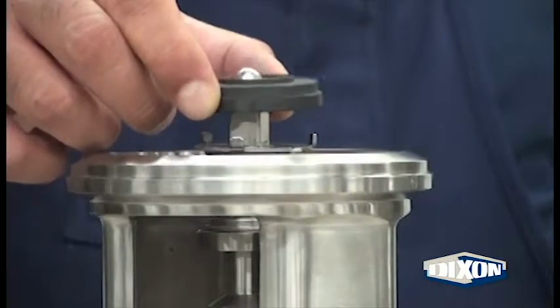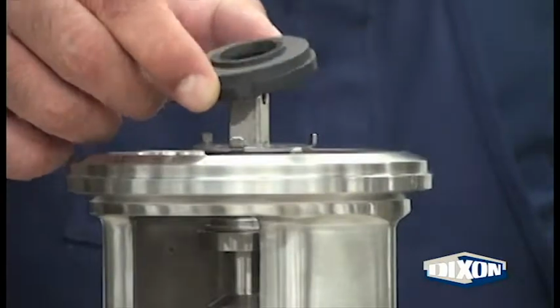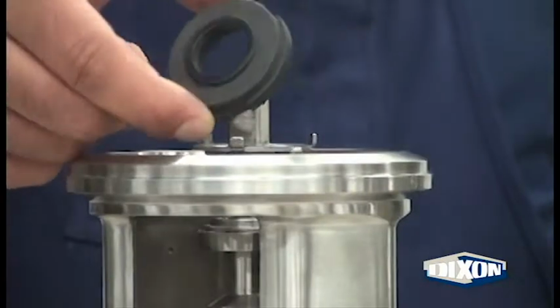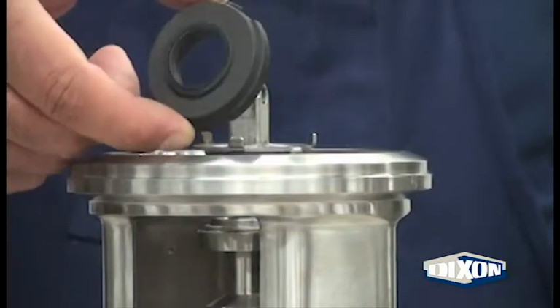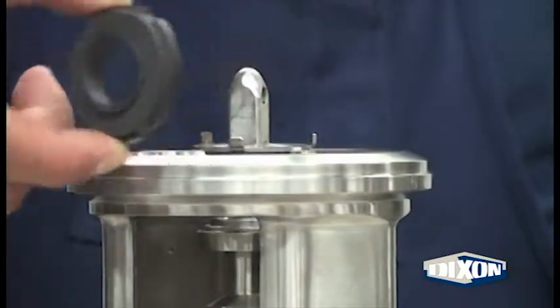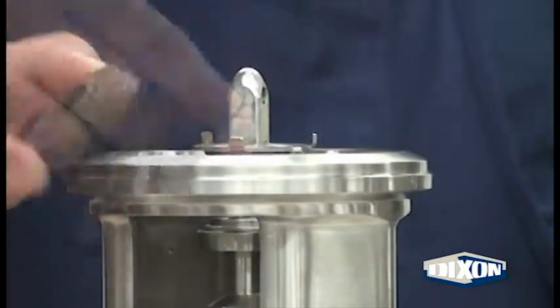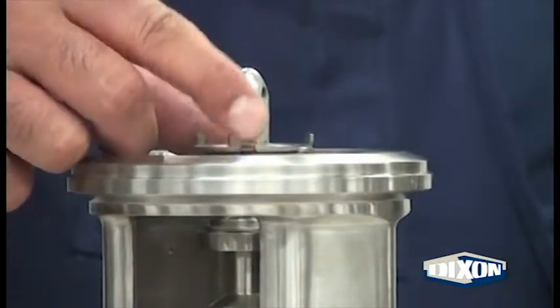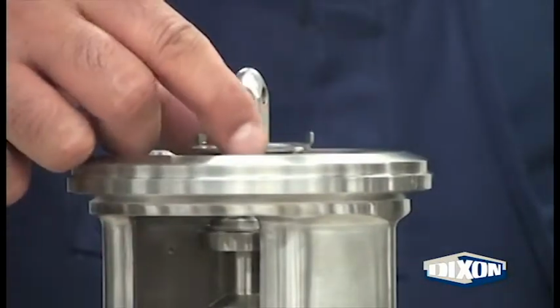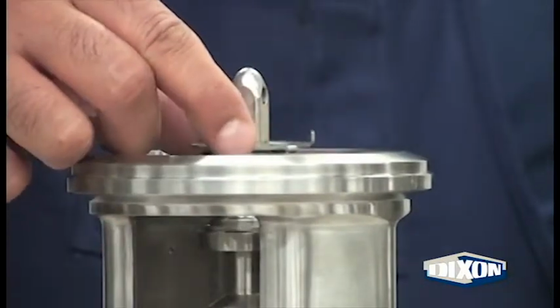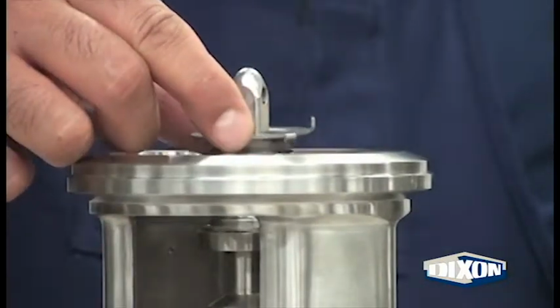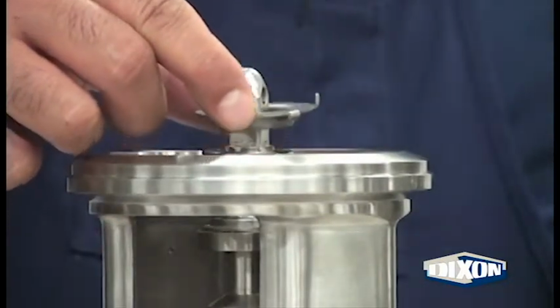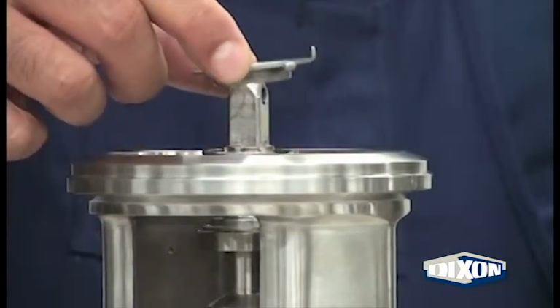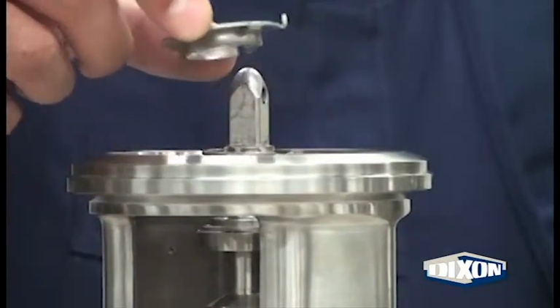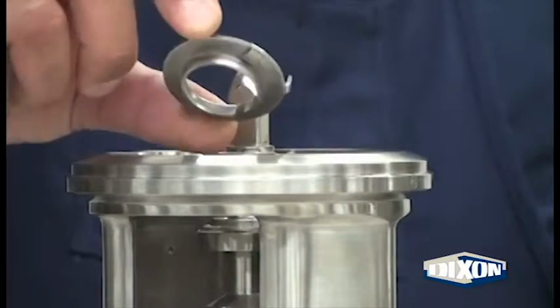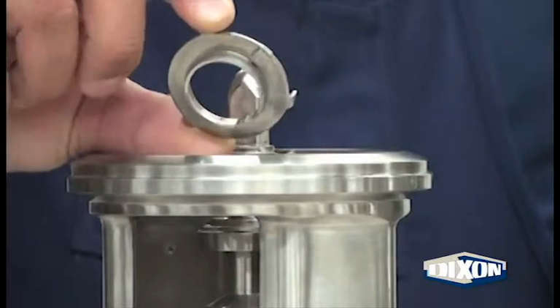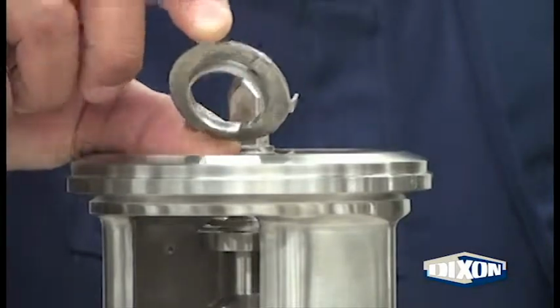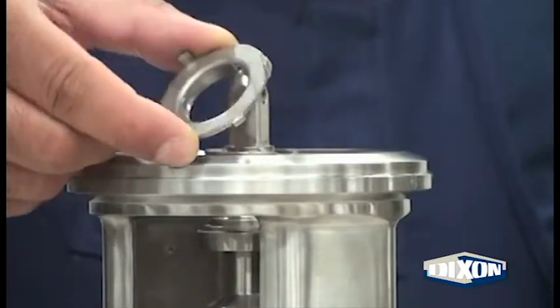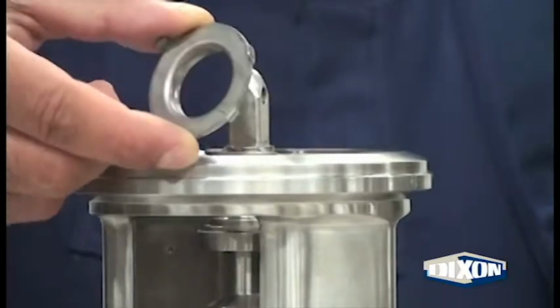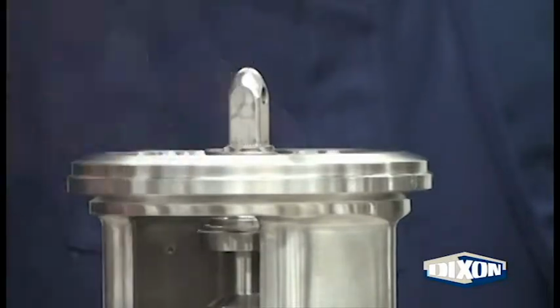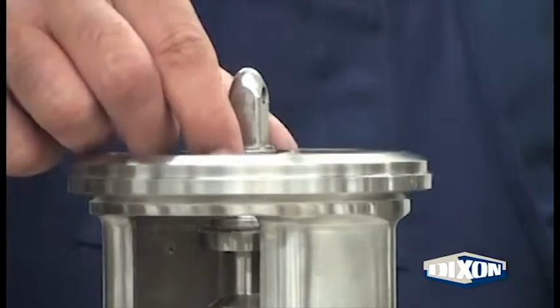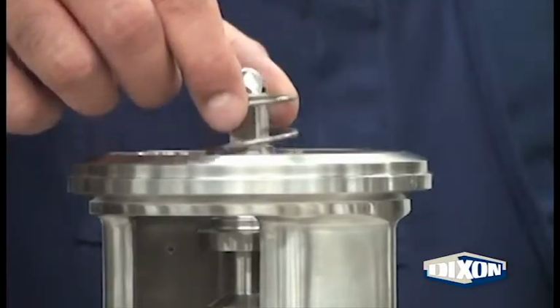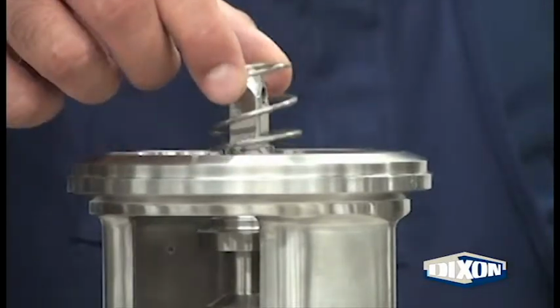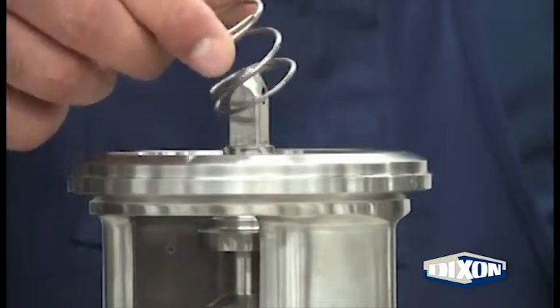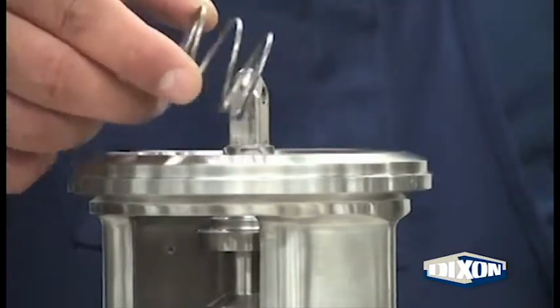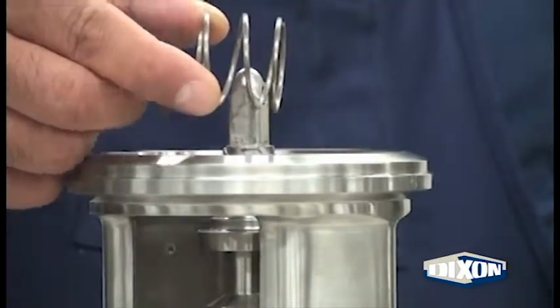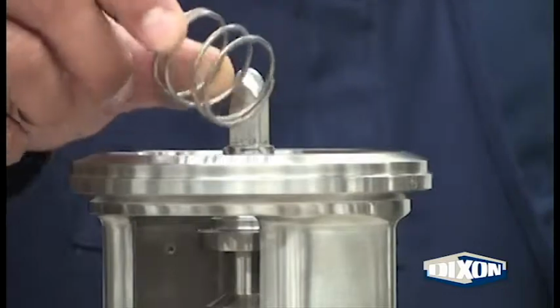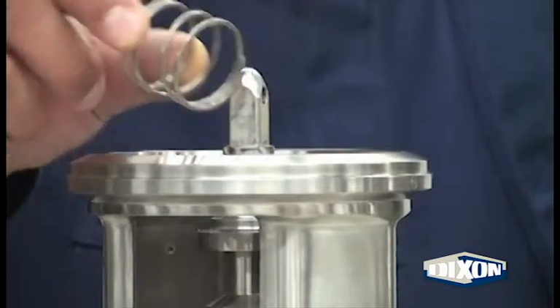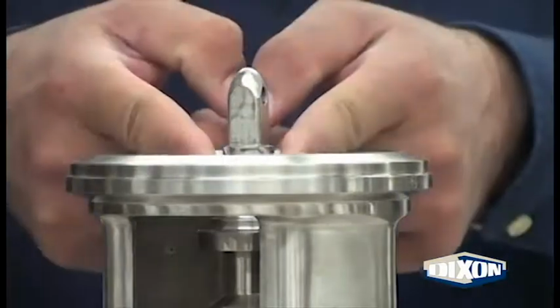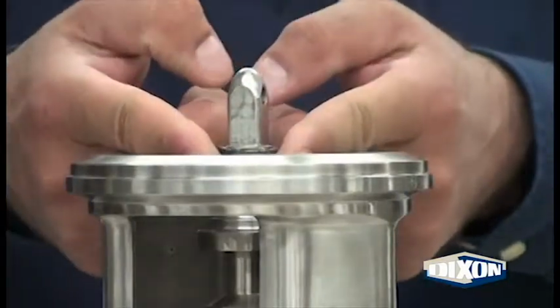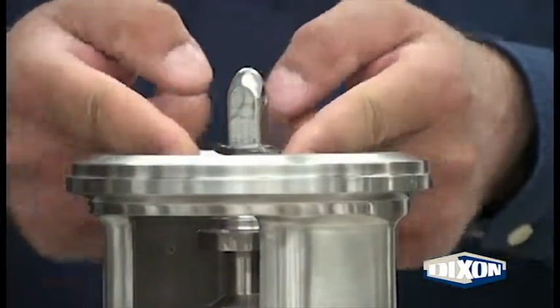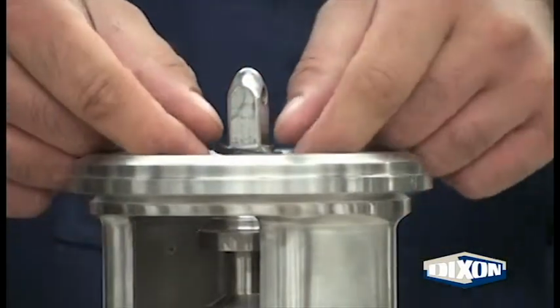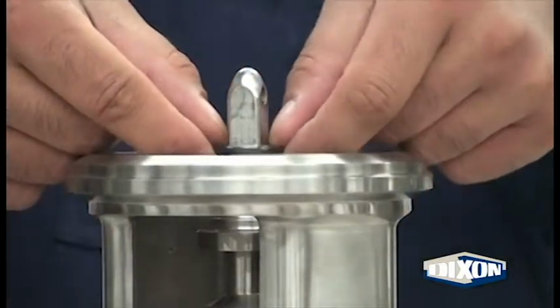Carefully remove the carbon seal. Remove the cup. Remove the spring. And remove the O-ring.